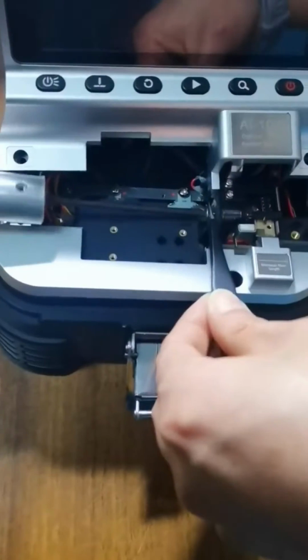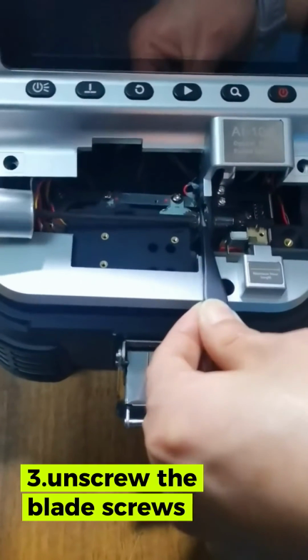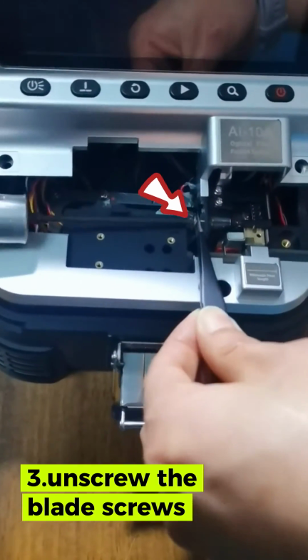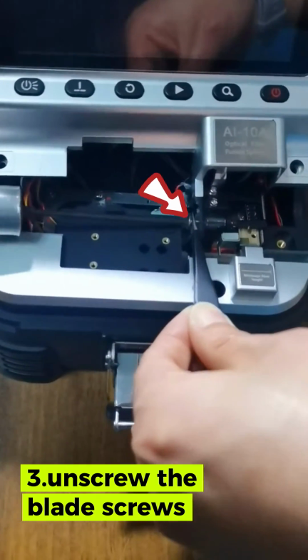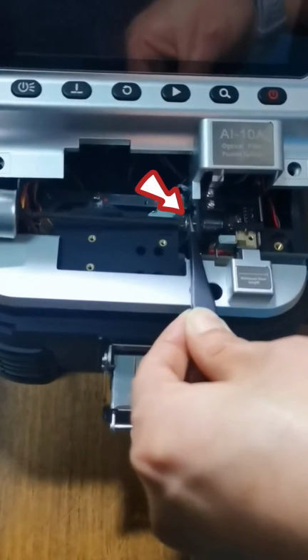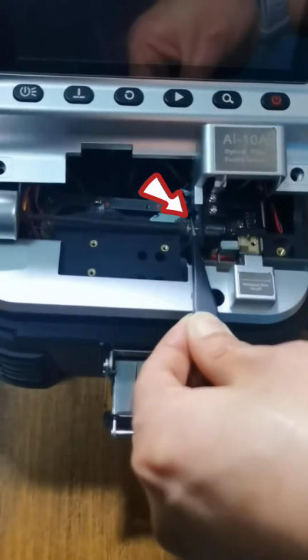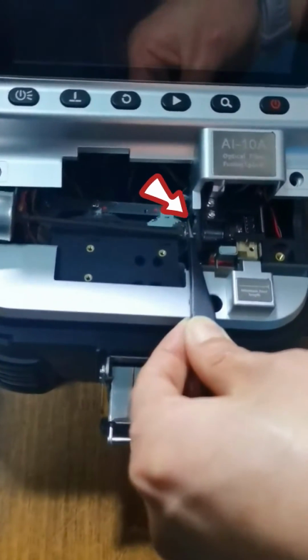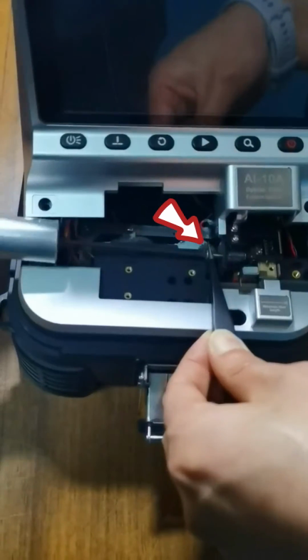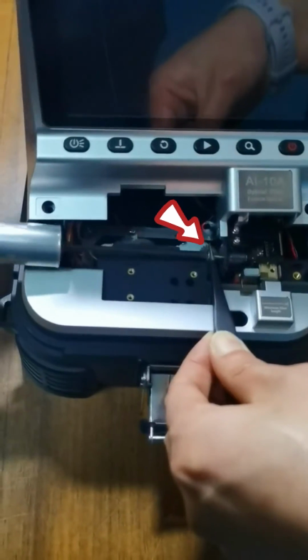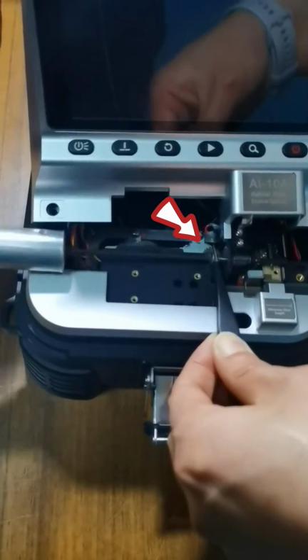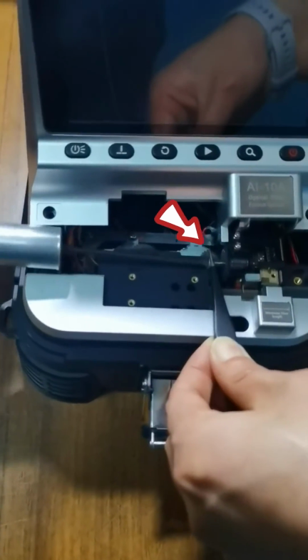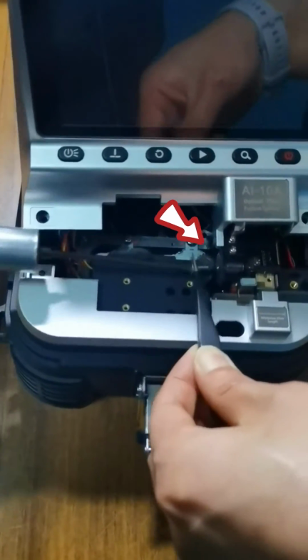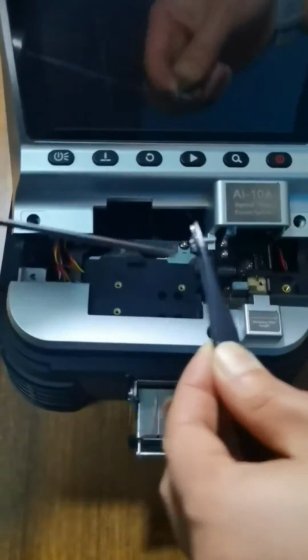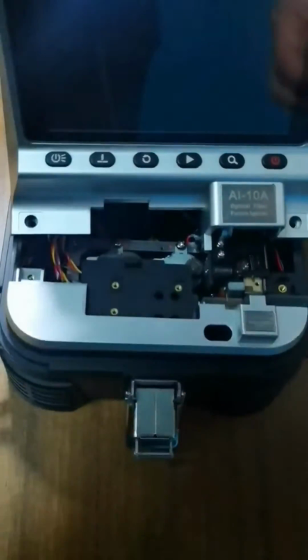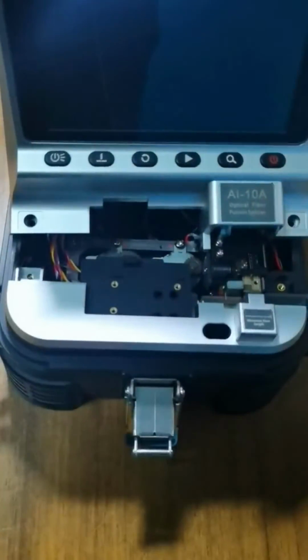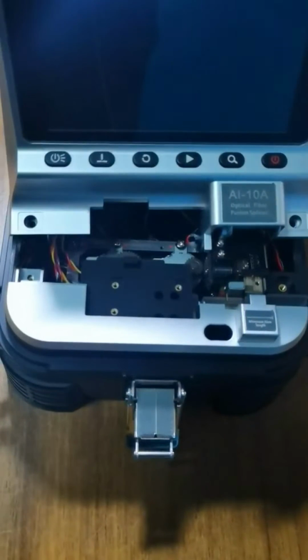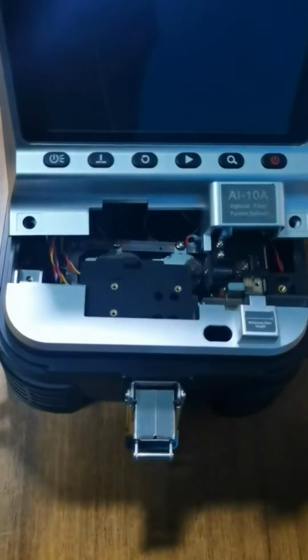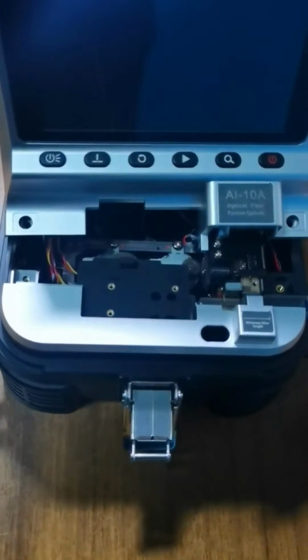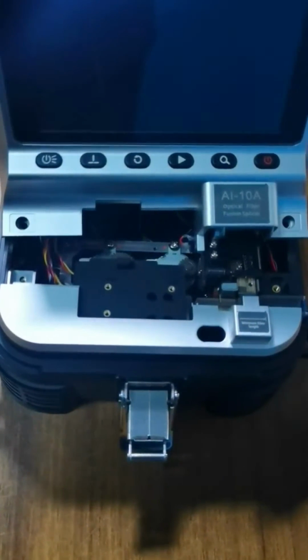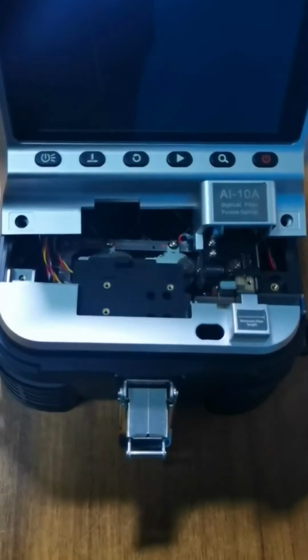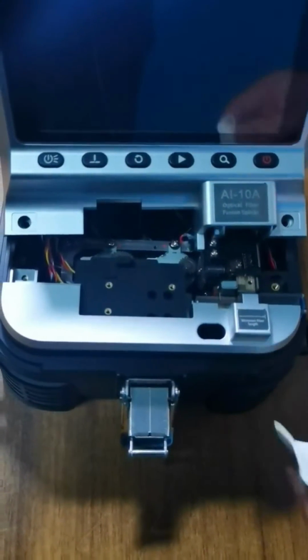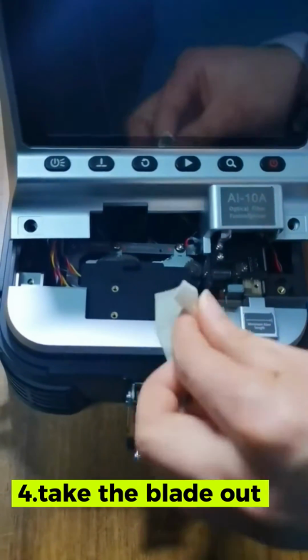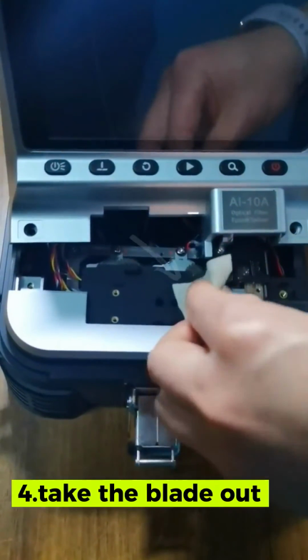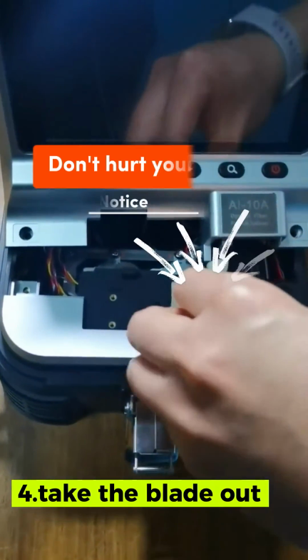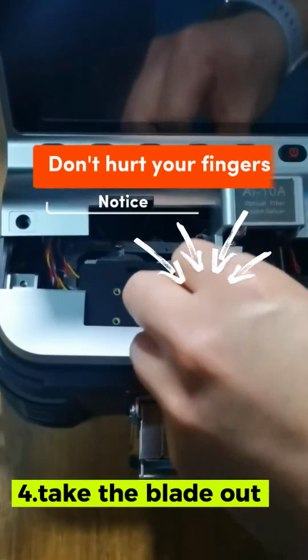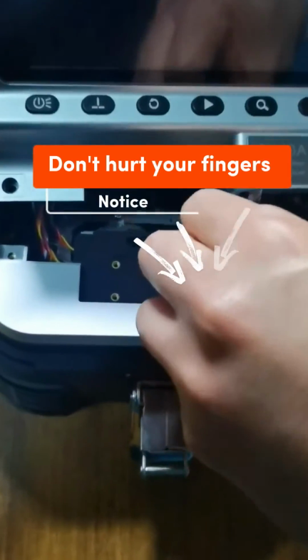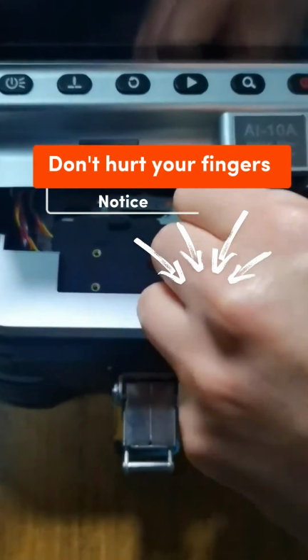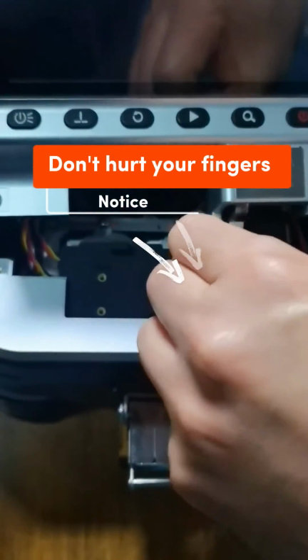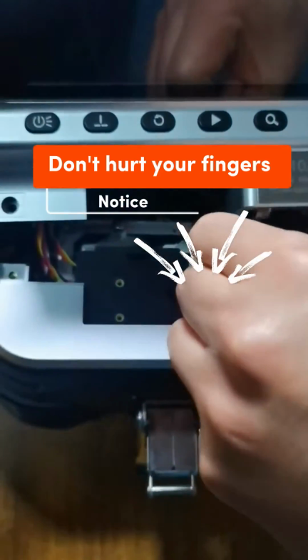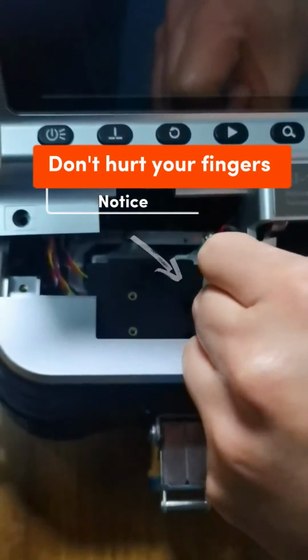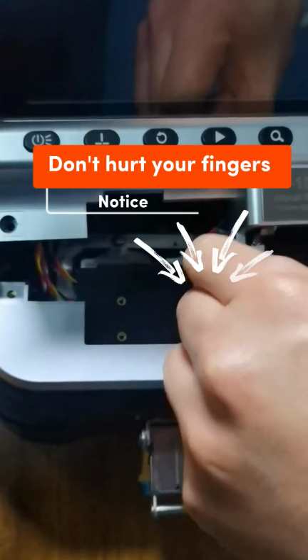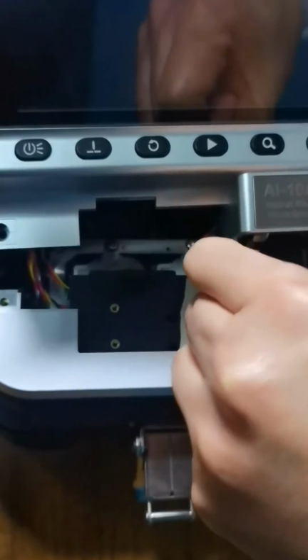Use the tweezers to hold the screw rod, then unscrew the blade screws. Use the alcohol cotton to hold the blade and take it out.